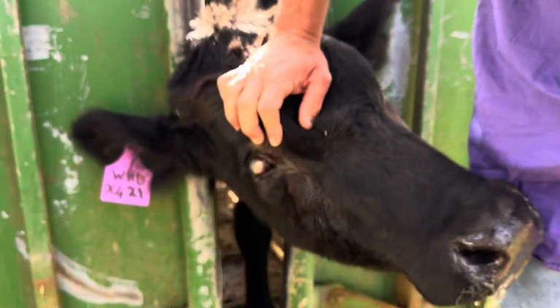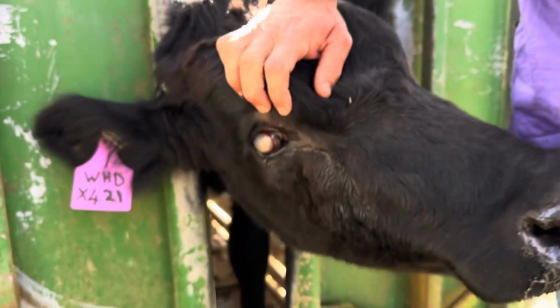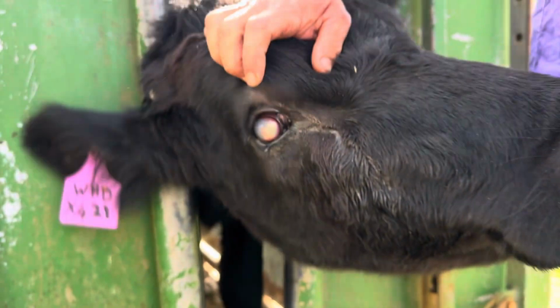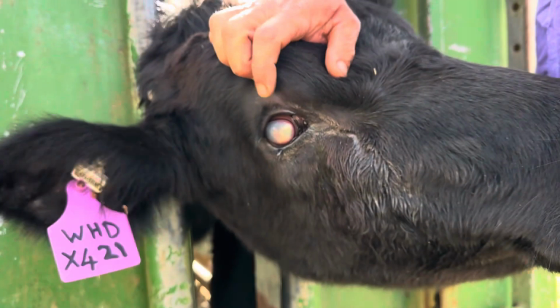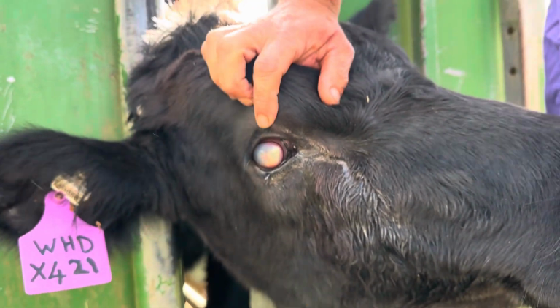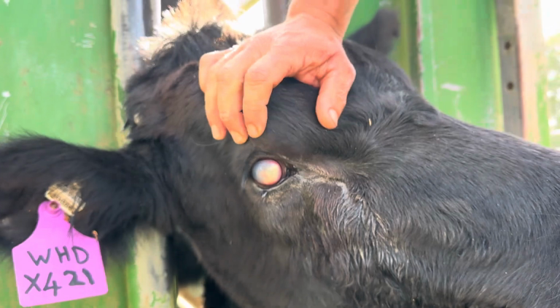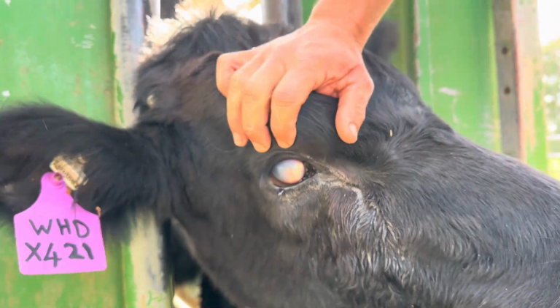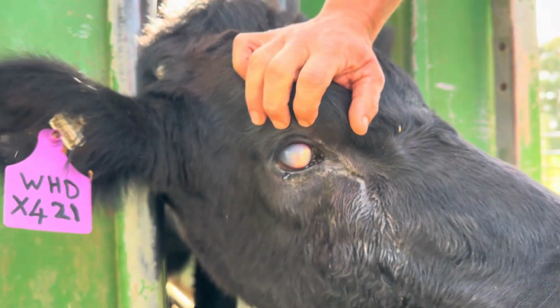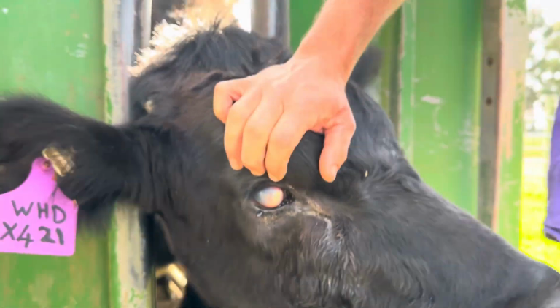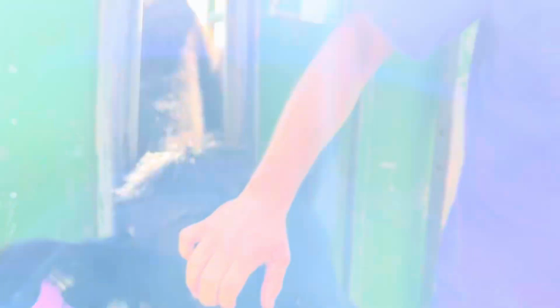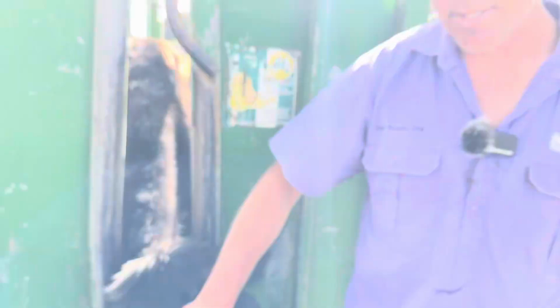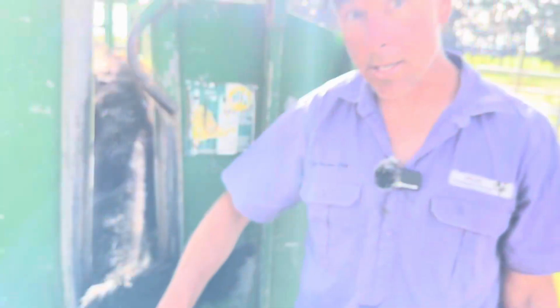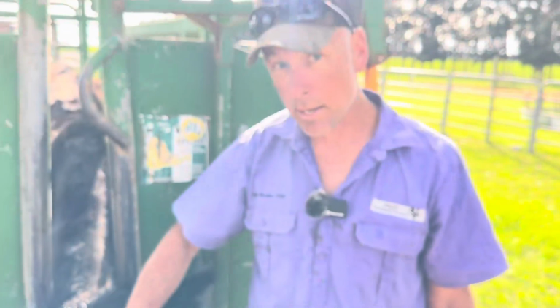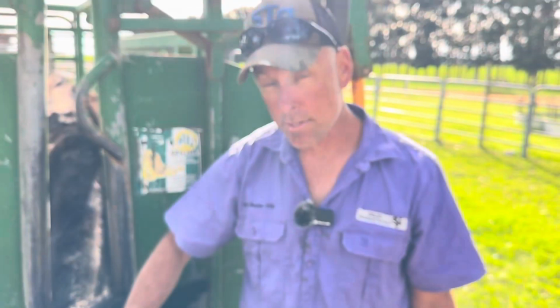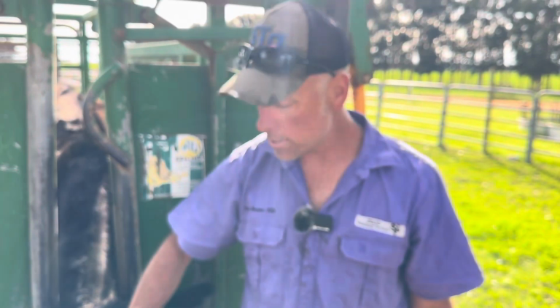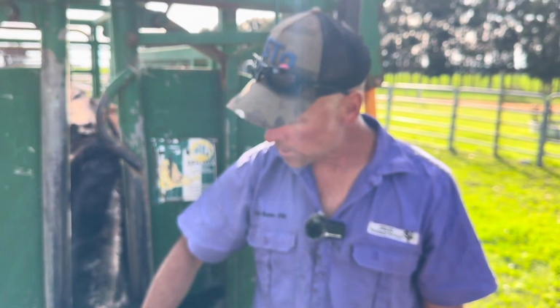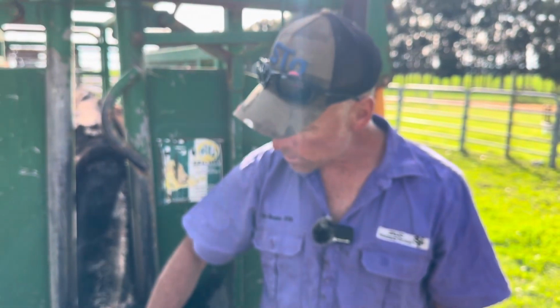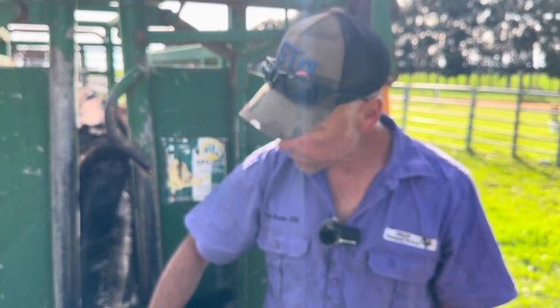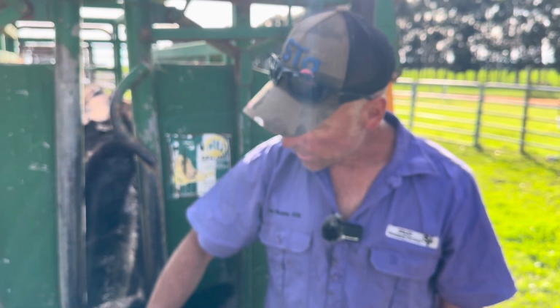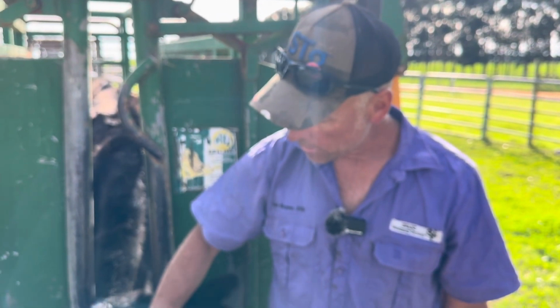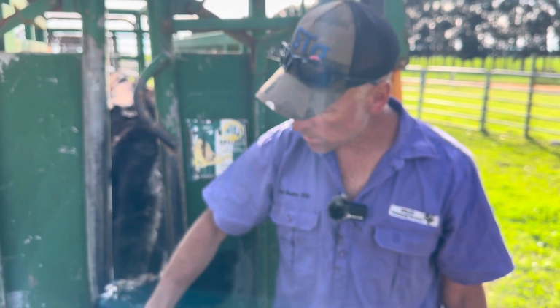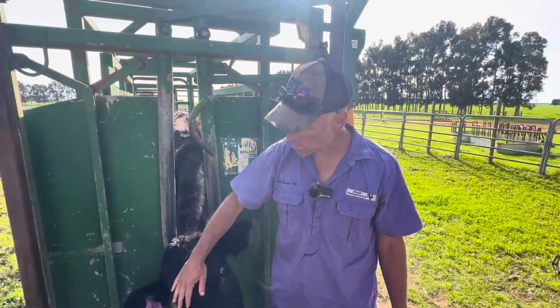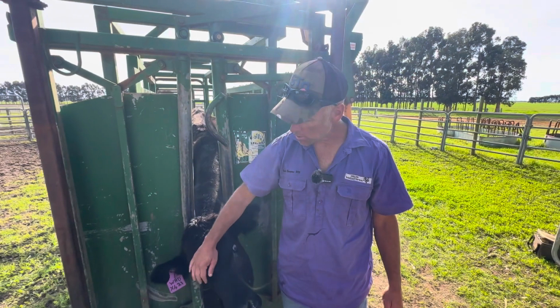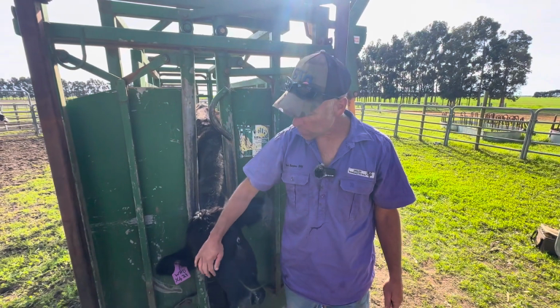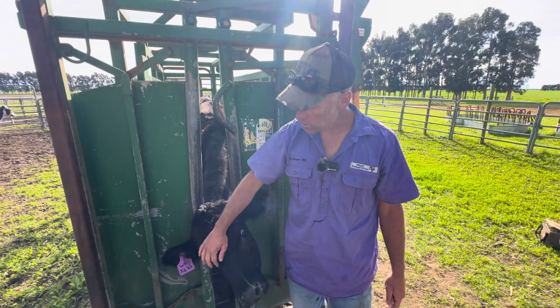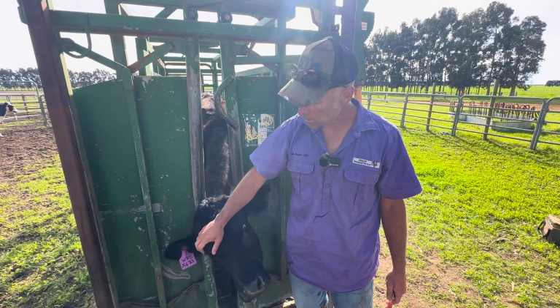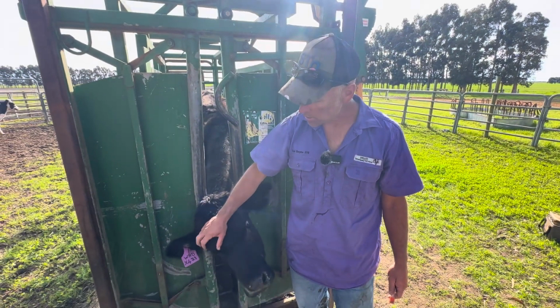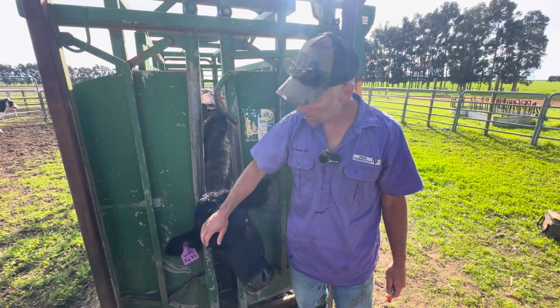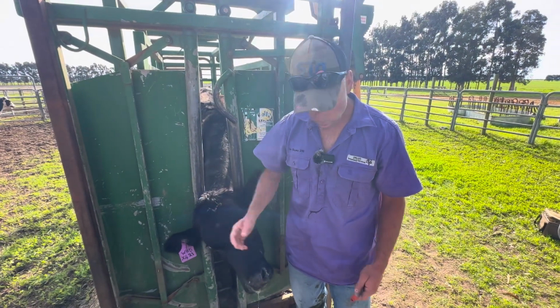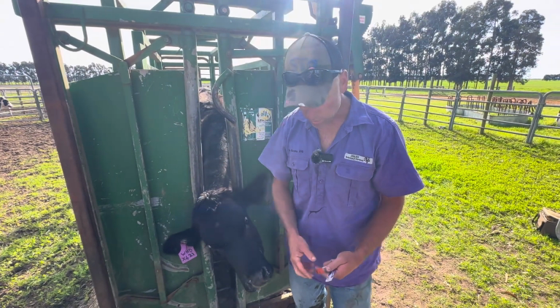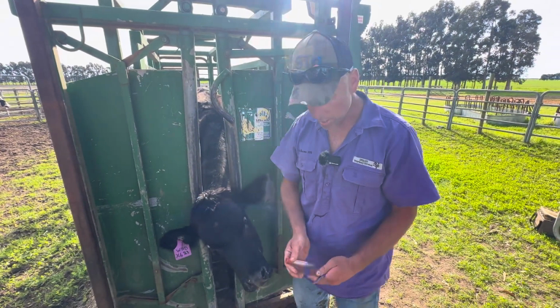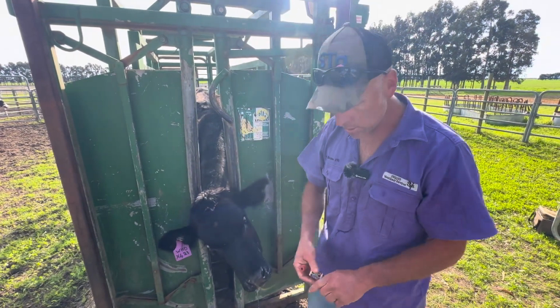We'll give her some antibiotics. The mix we've got is a brew of penicillin and steroids — dexamethasone. The dexamethasone settles down the inflammation and the penicillin helps. And the way I give it...